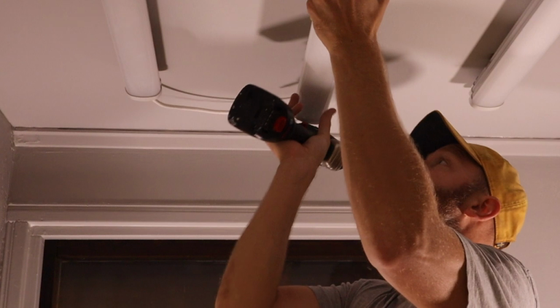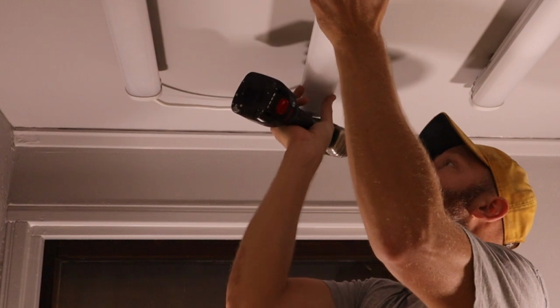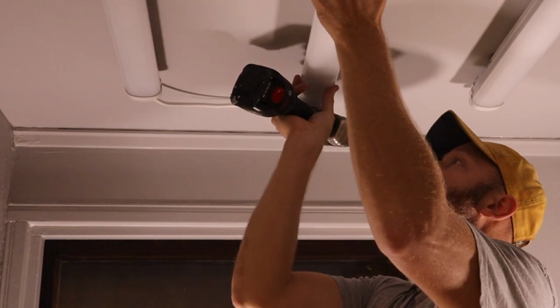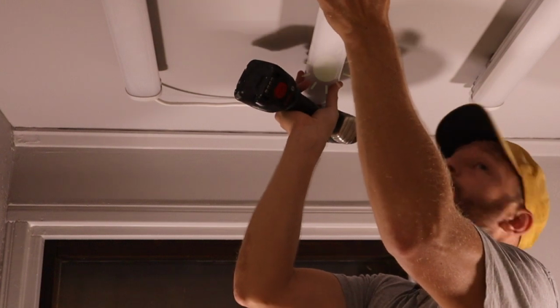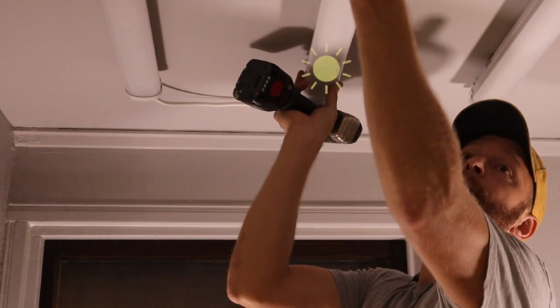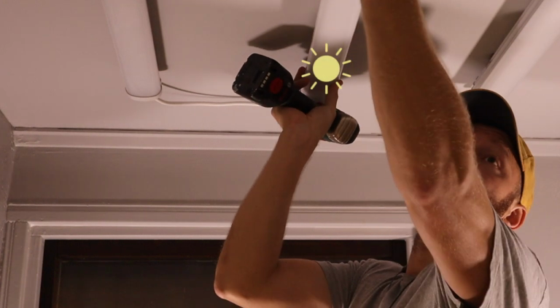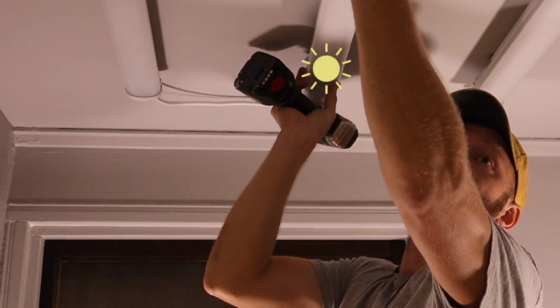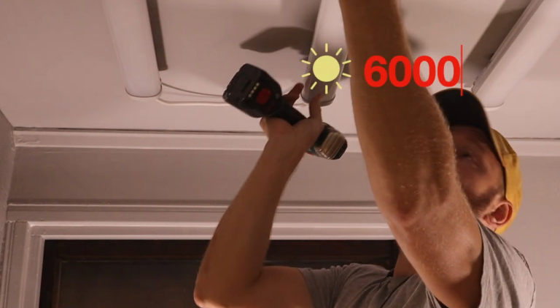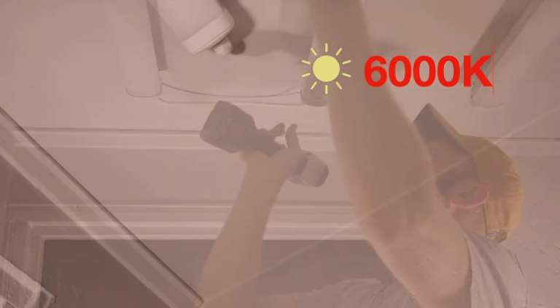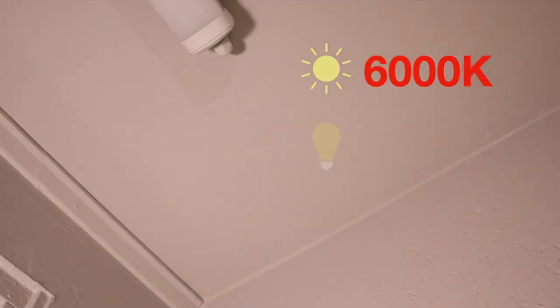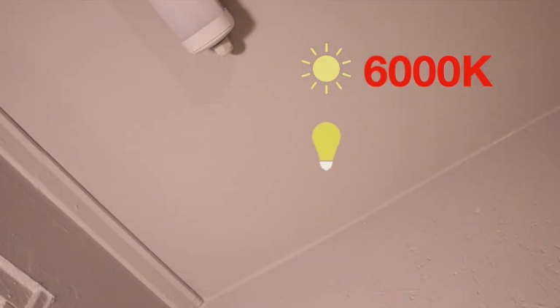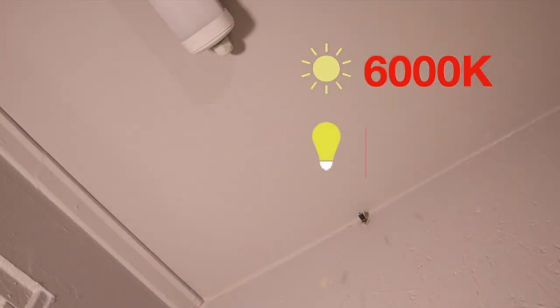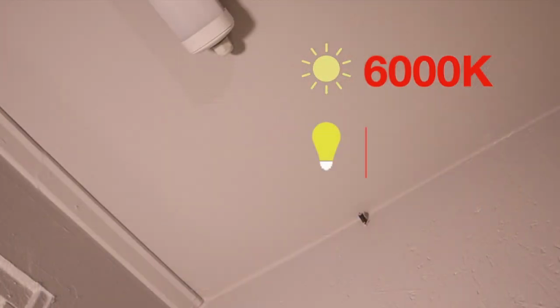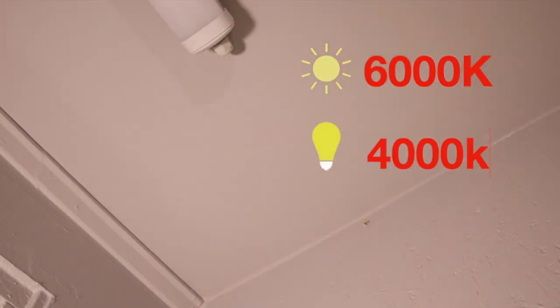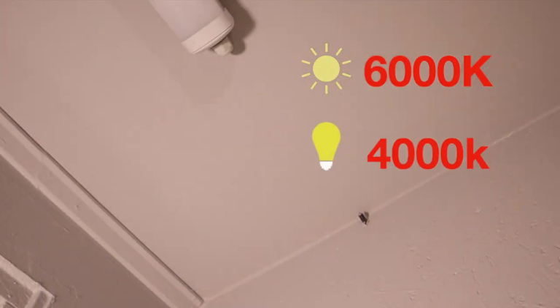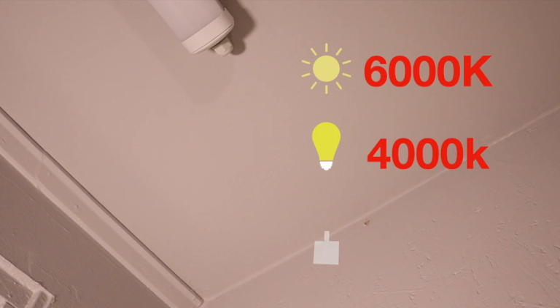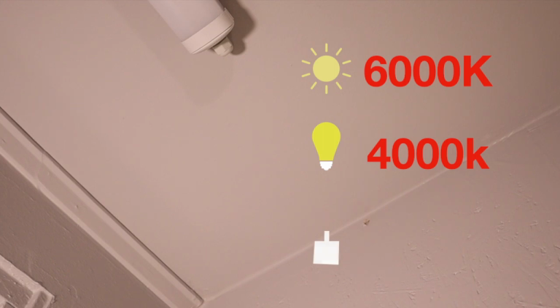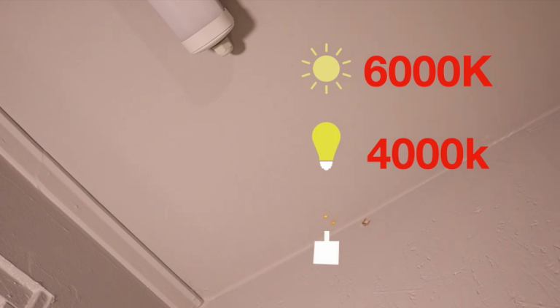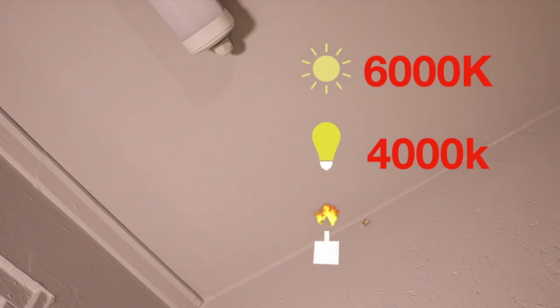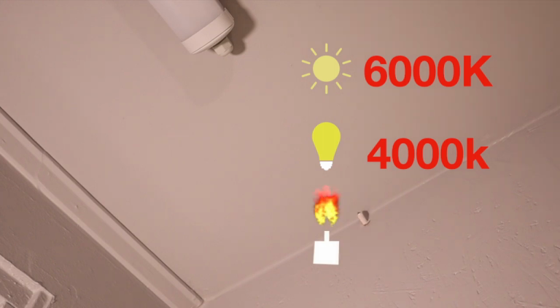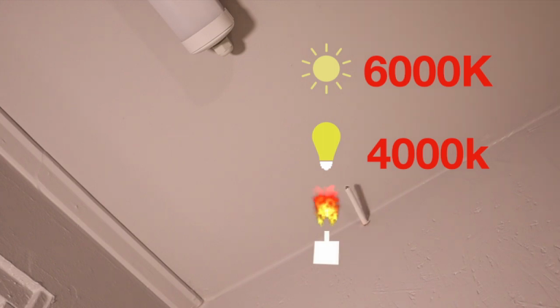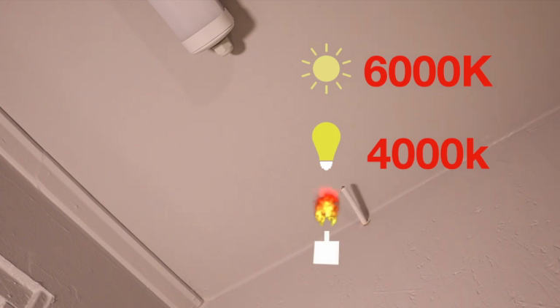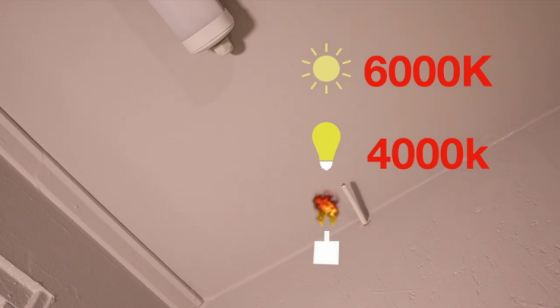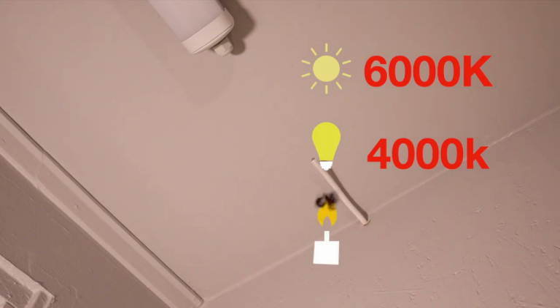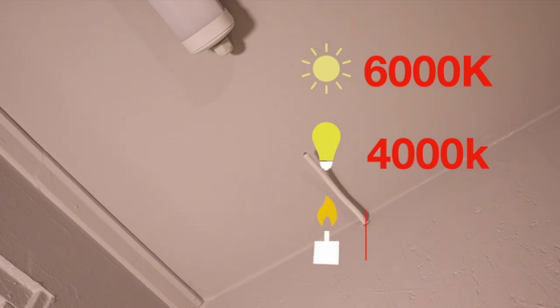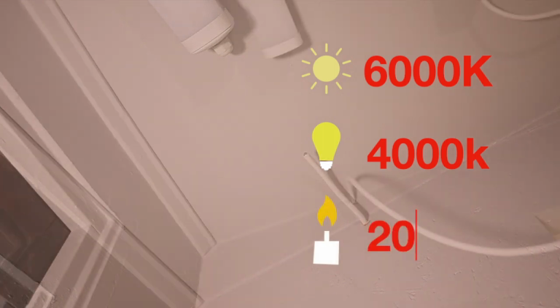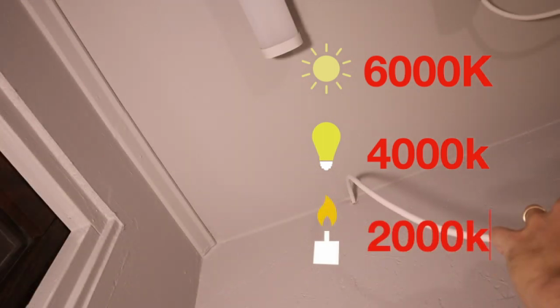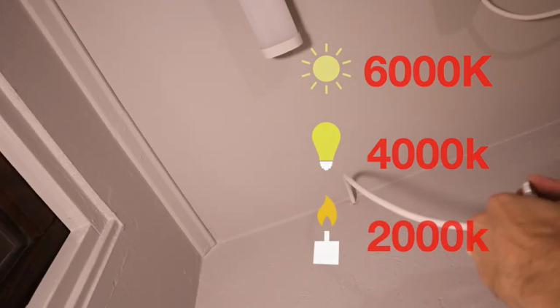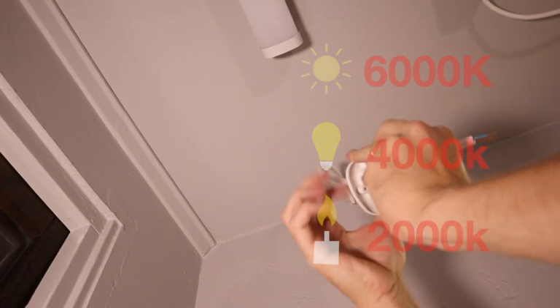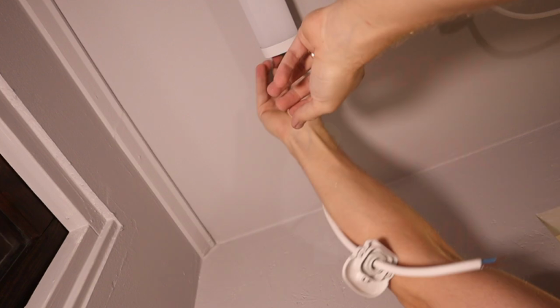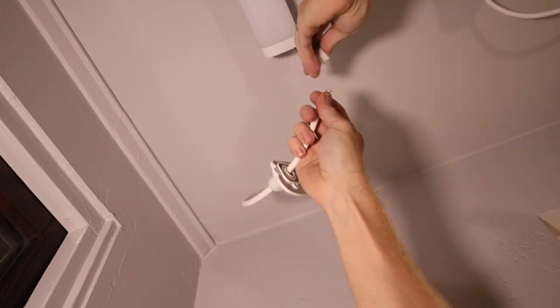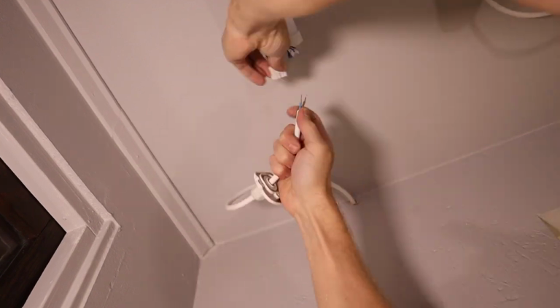Light color temperature is important since the colors you paint on the frame will look very different in warm light temperatures like 2,000 or 4,000 Kelvin. With daylight temperatures, the colors will look like they do outside.